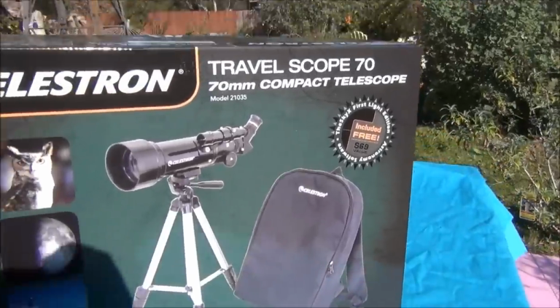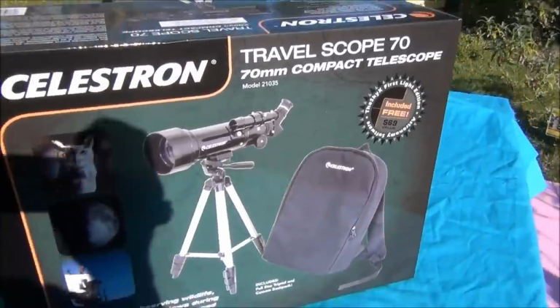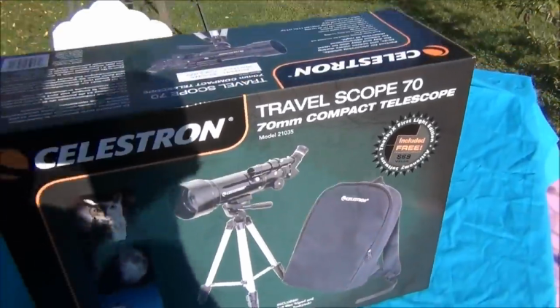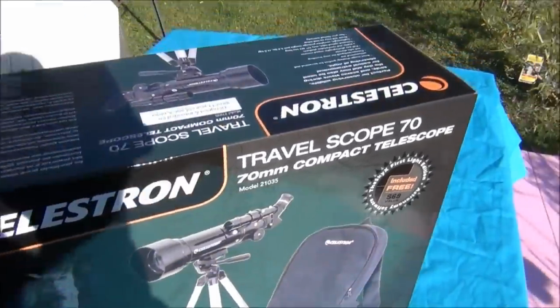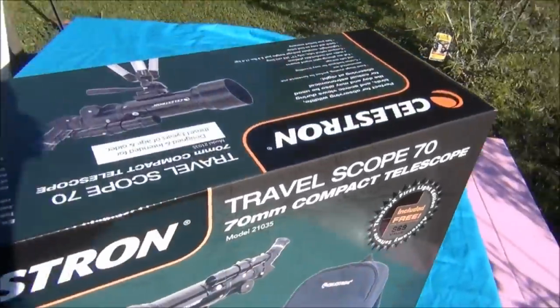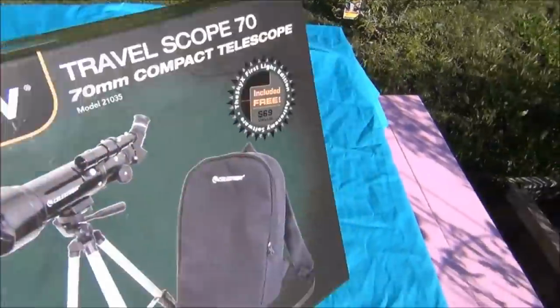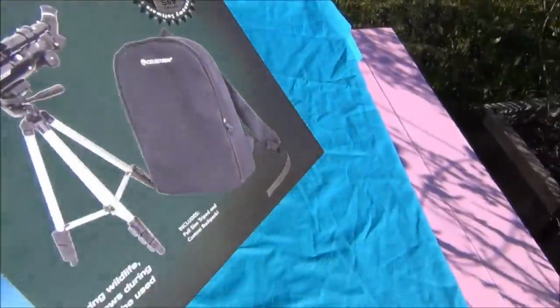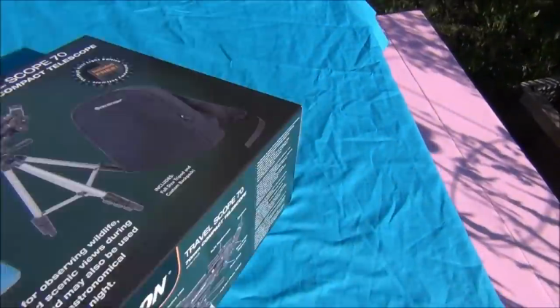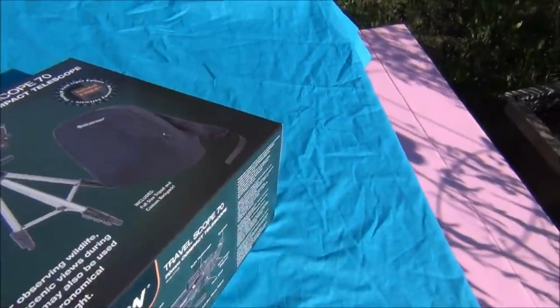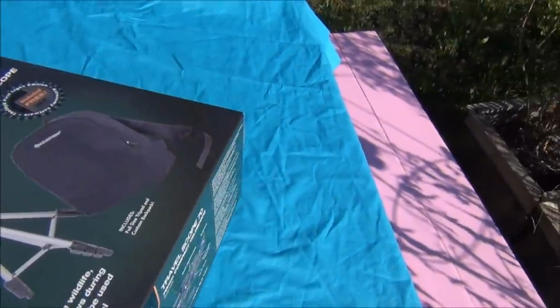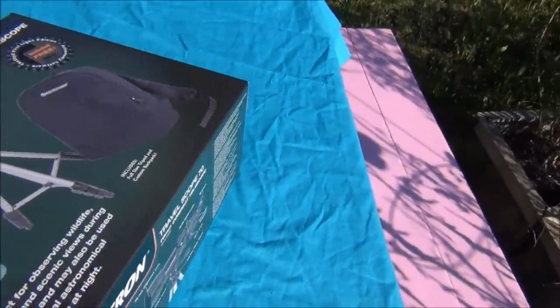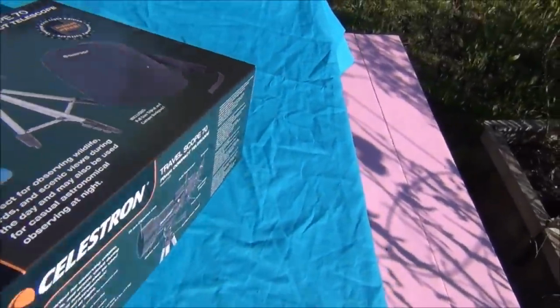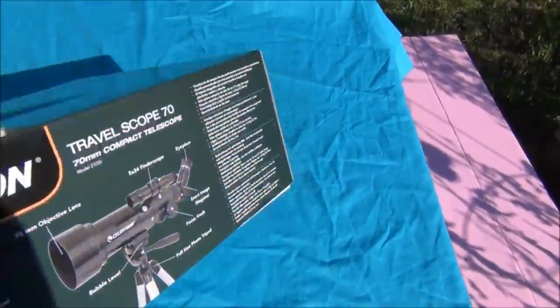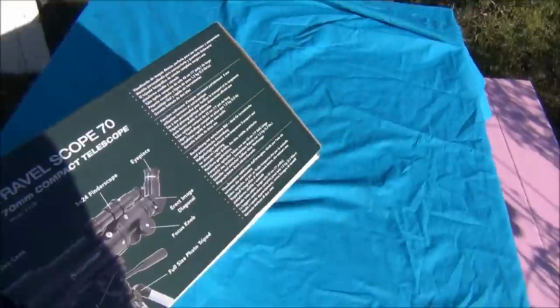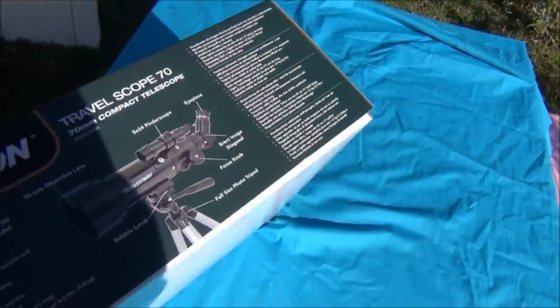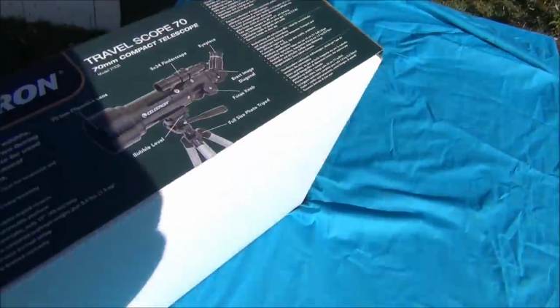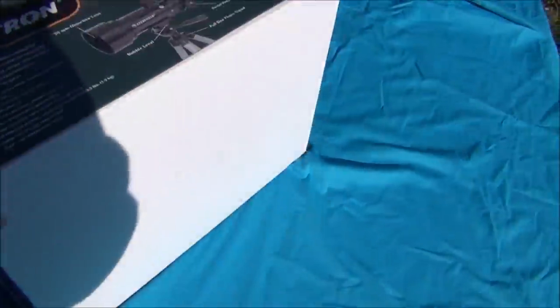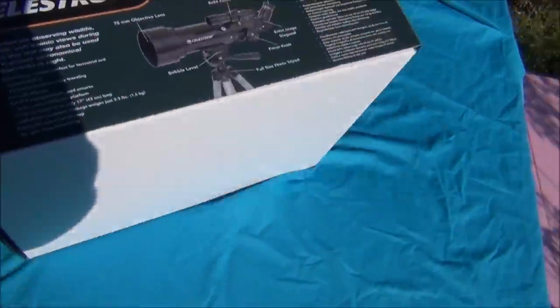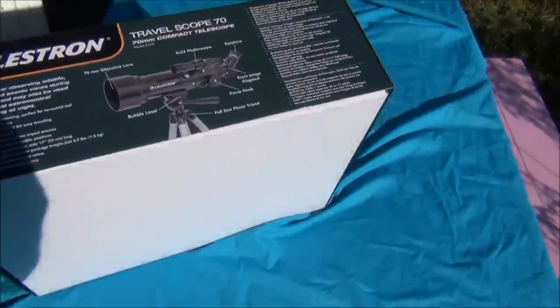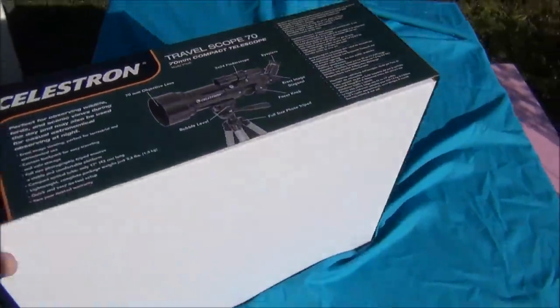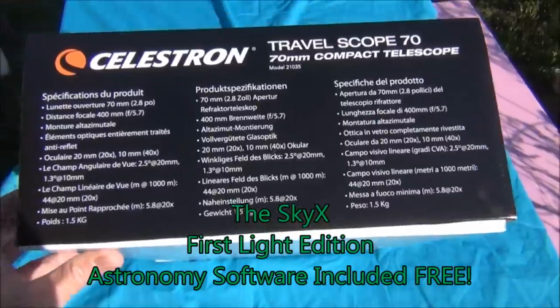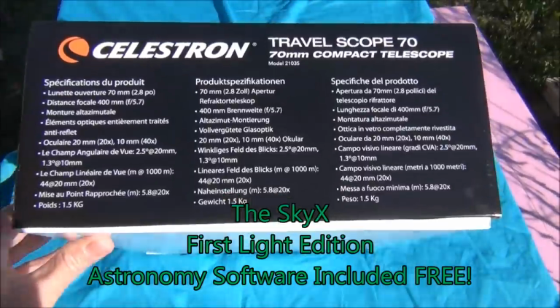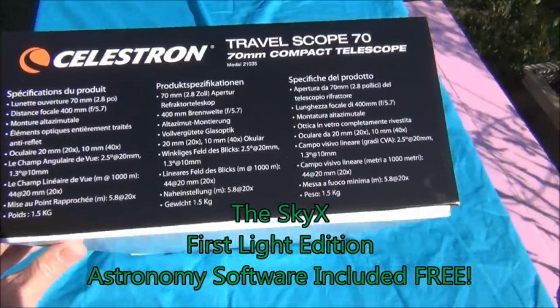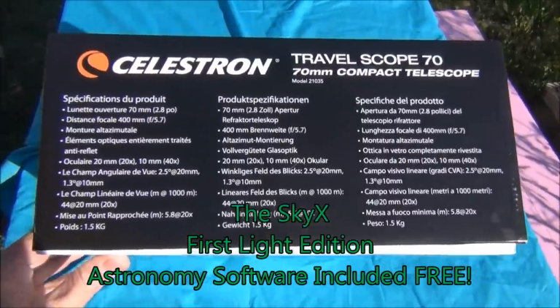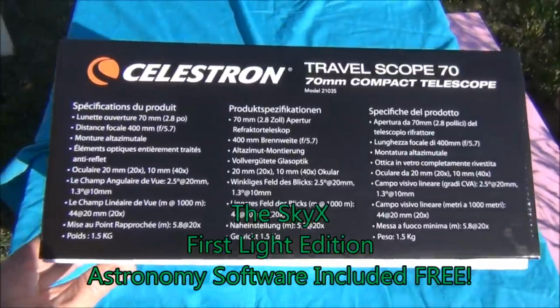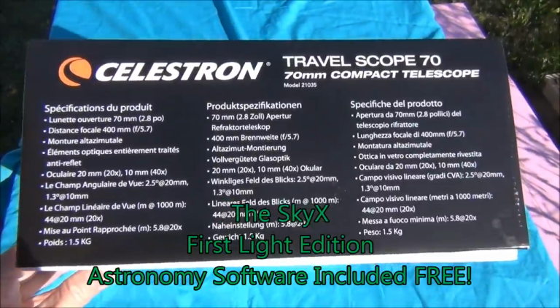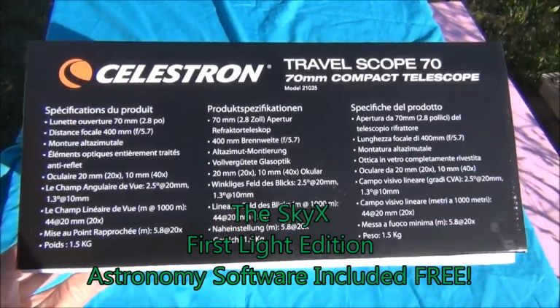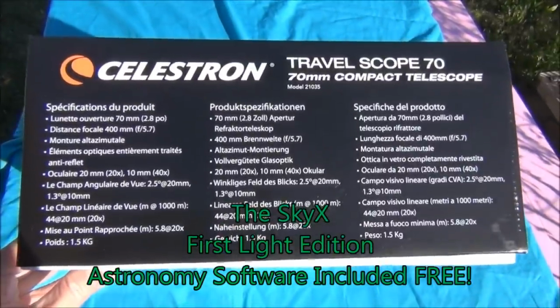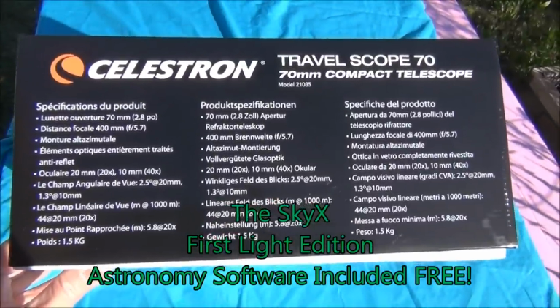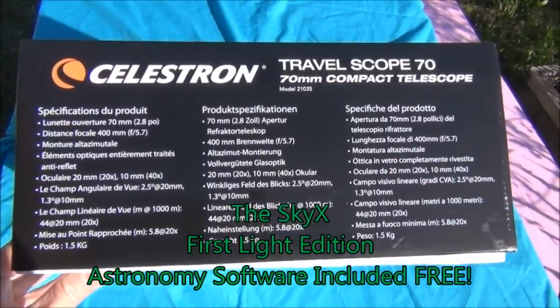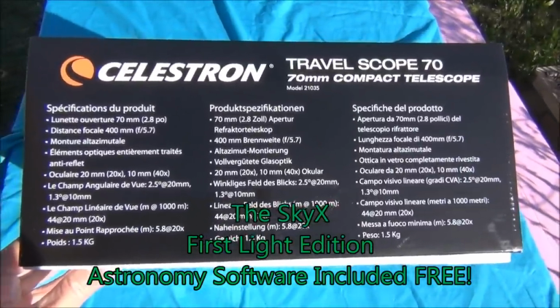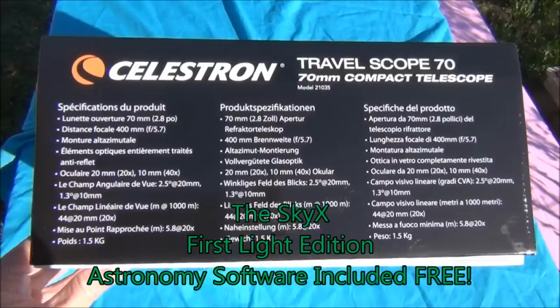It's packaged very well and within a few minutes you'll have it assembled. It comes with the Sky X First Light Edition software.